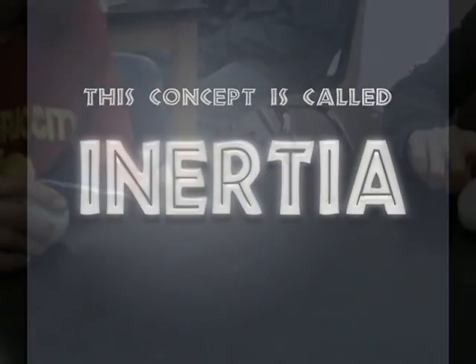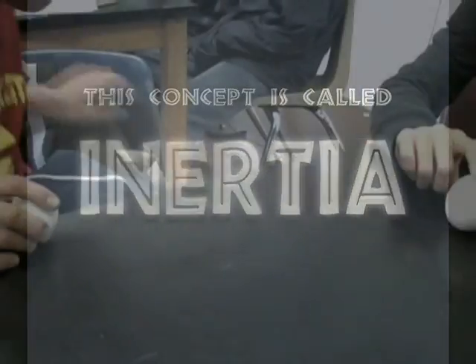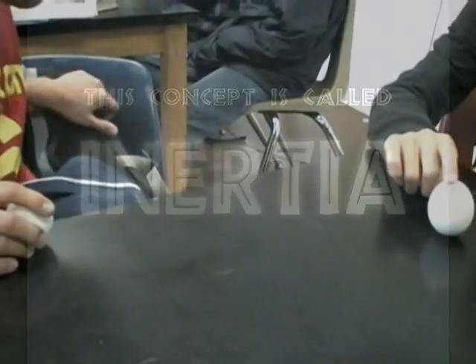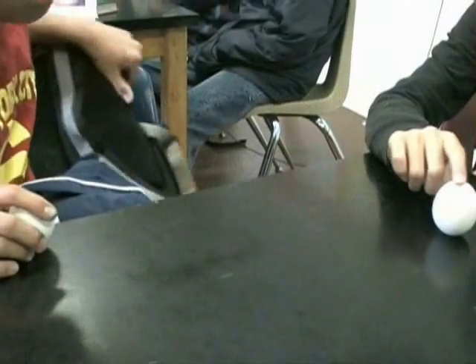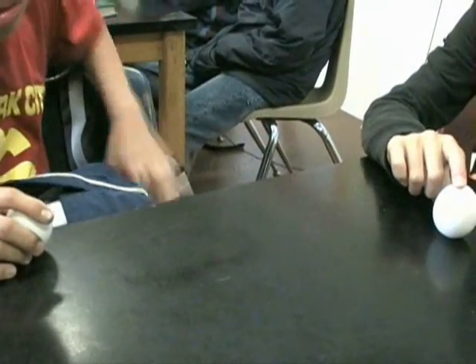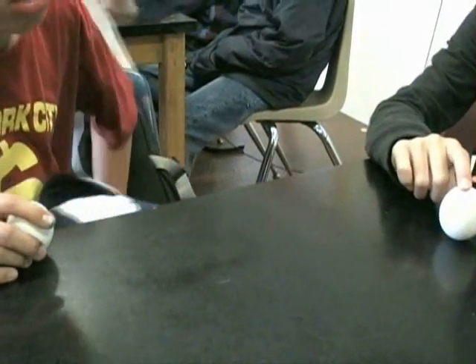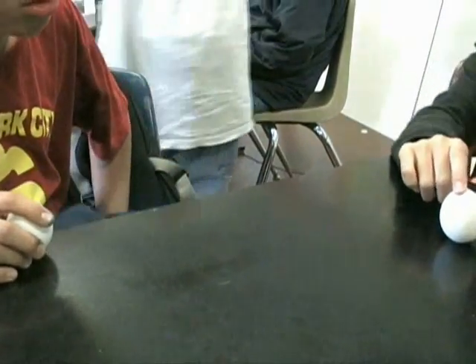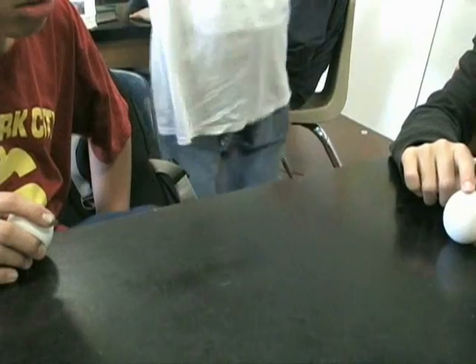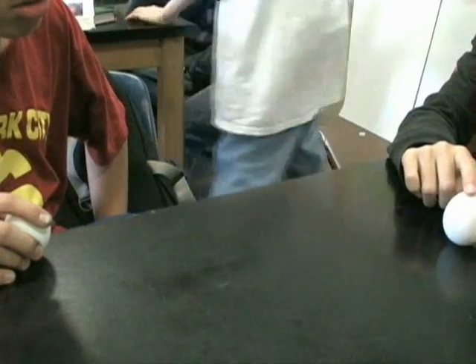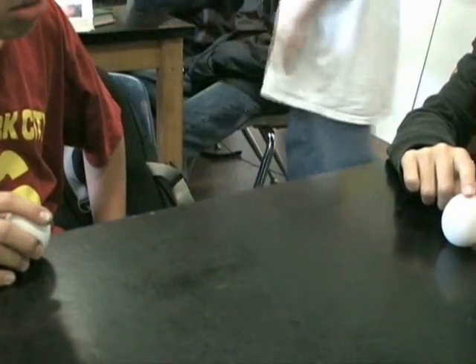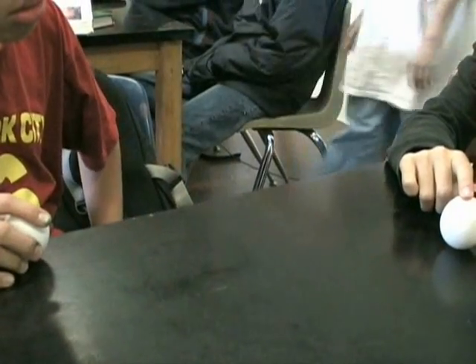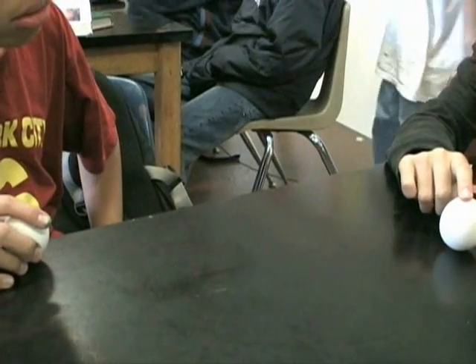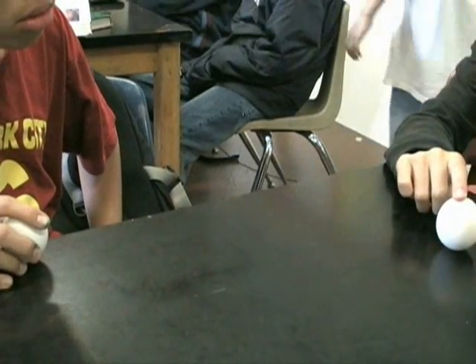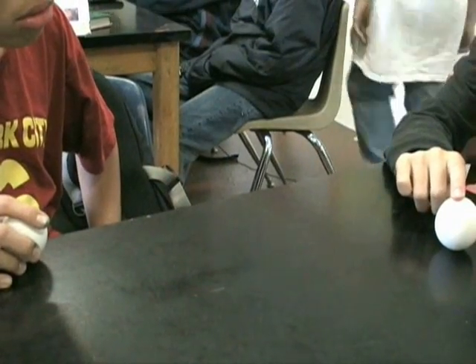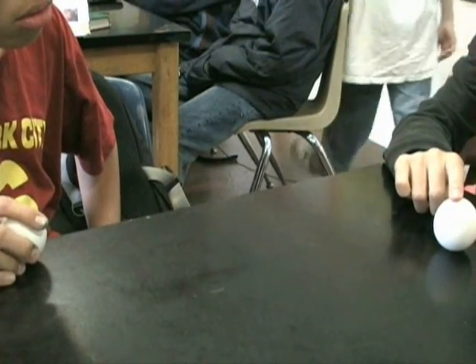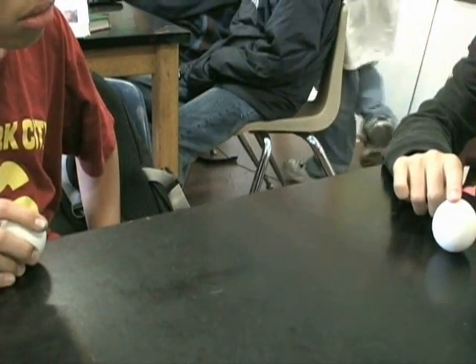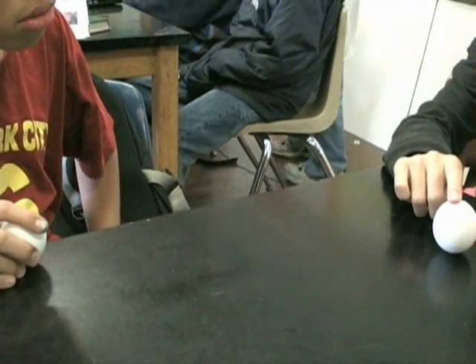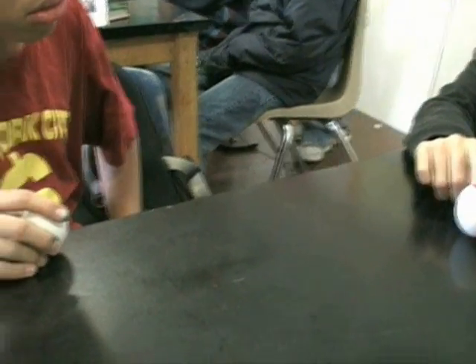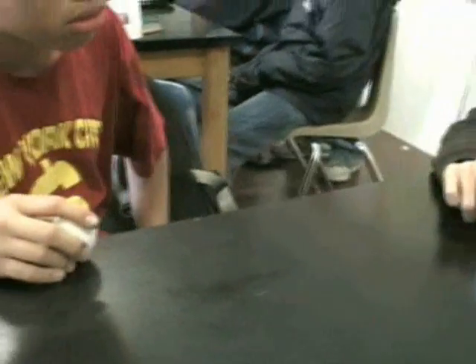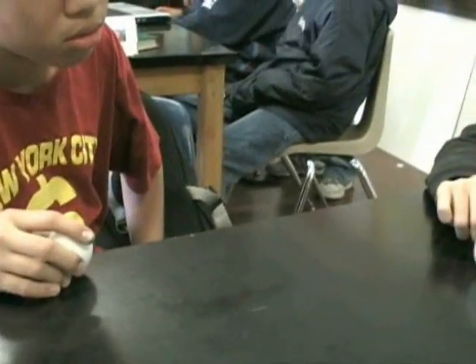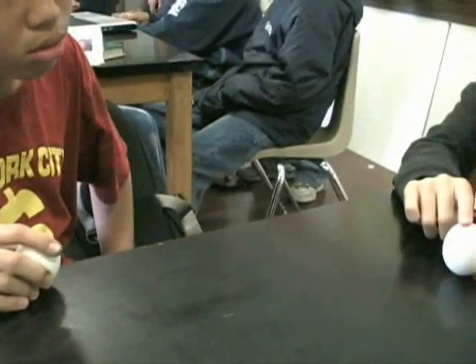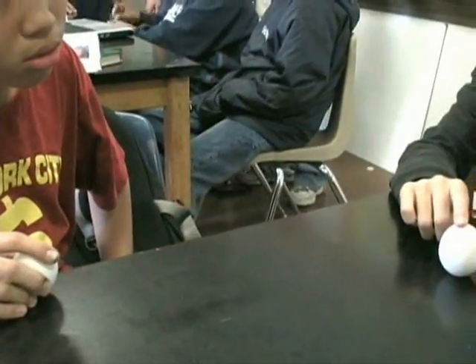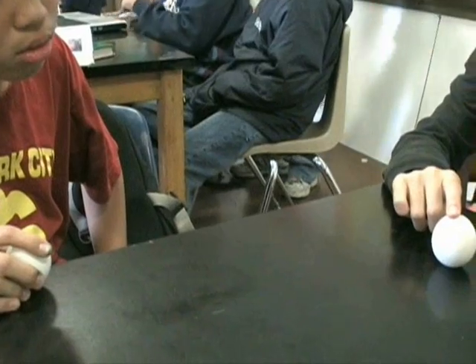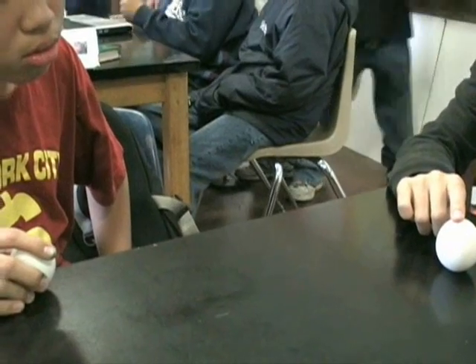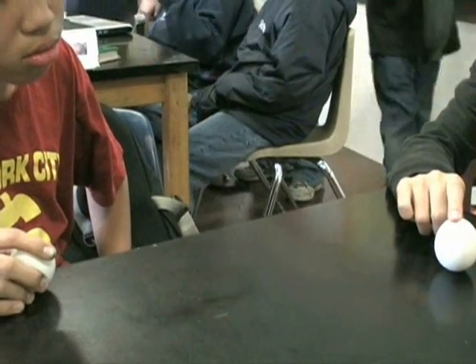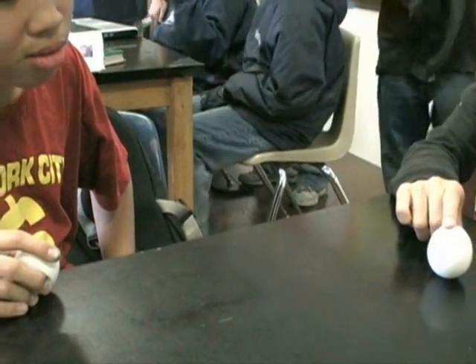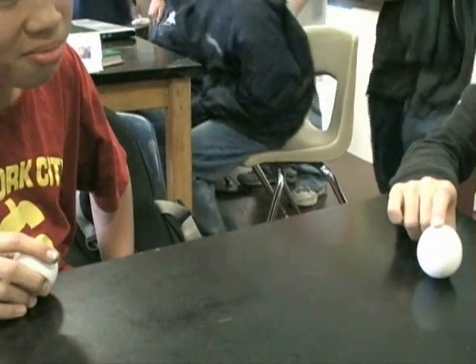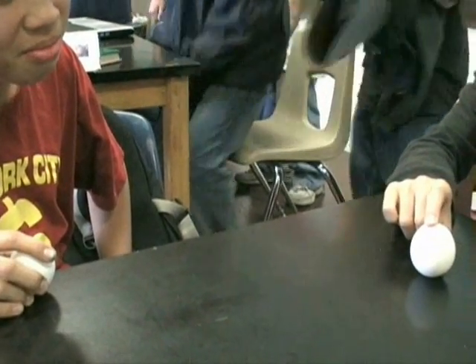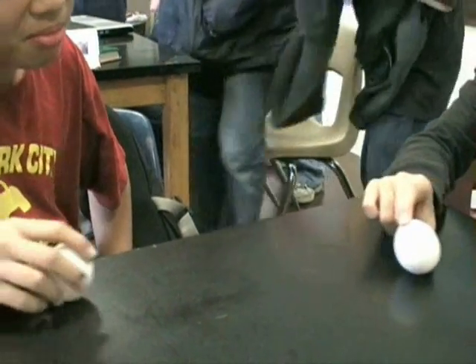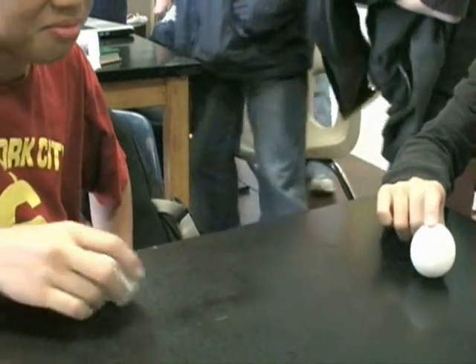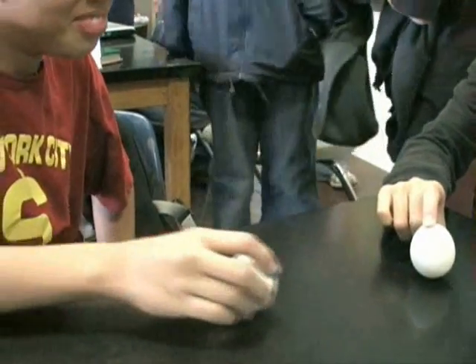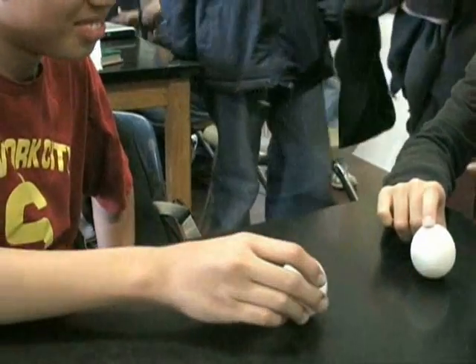All right, now we're going to do an experiment — another experiment on inertia. You can also do this experiment at home with one raw egg and one boiled egg.